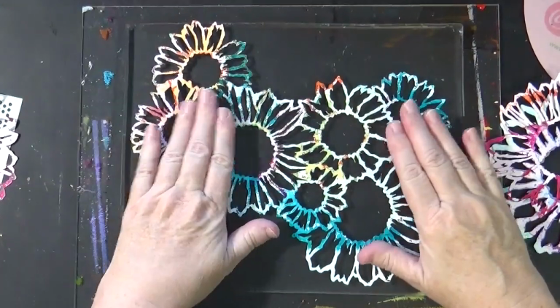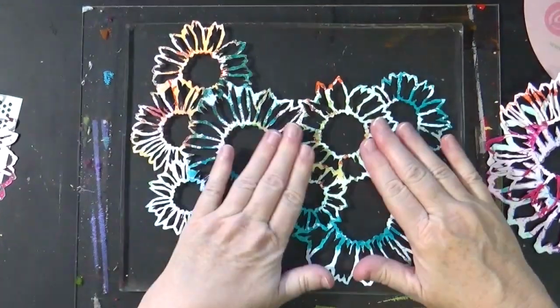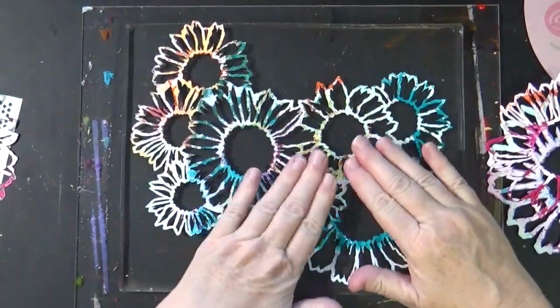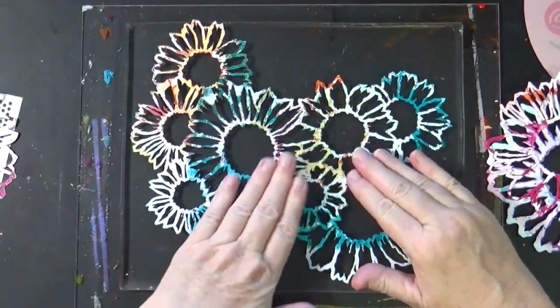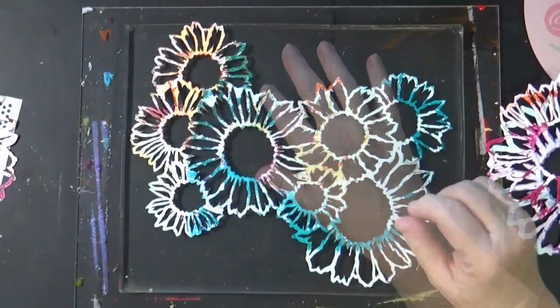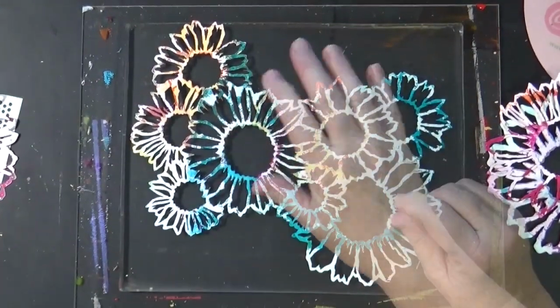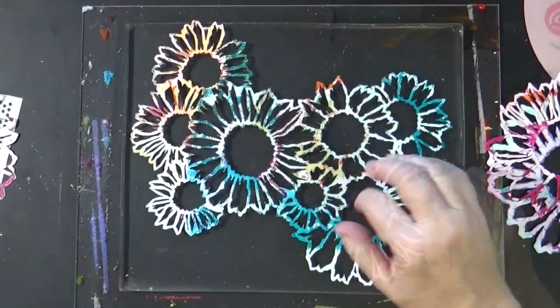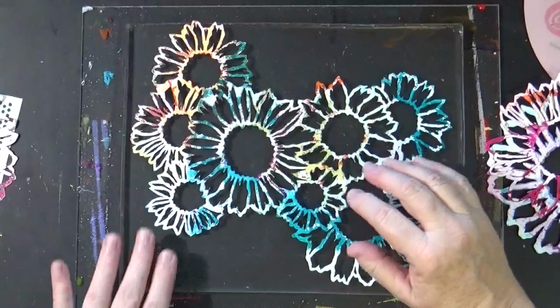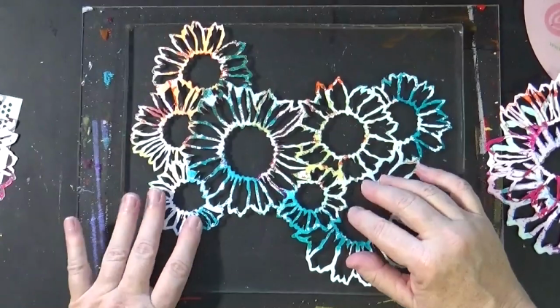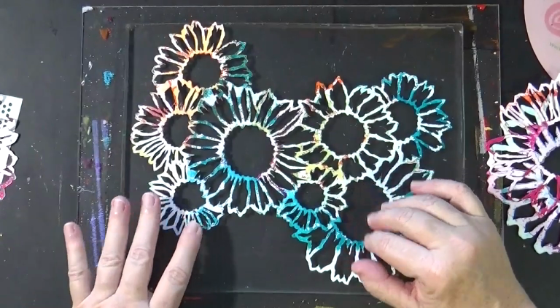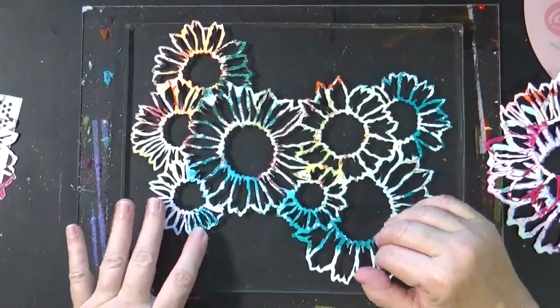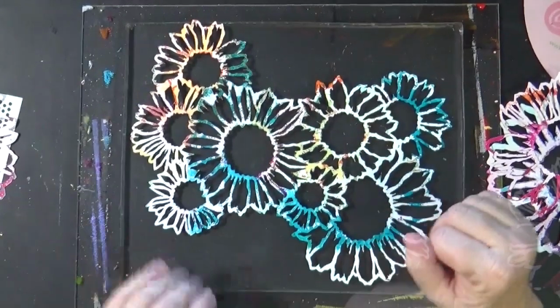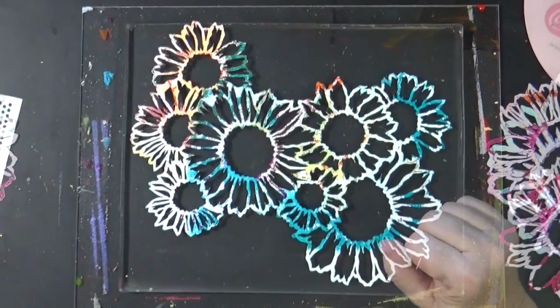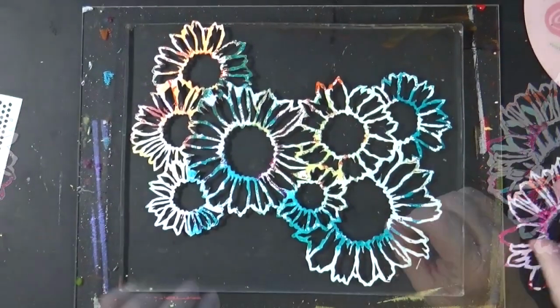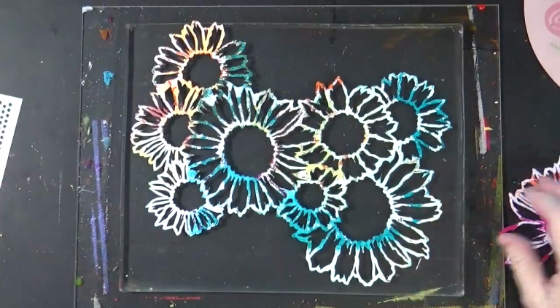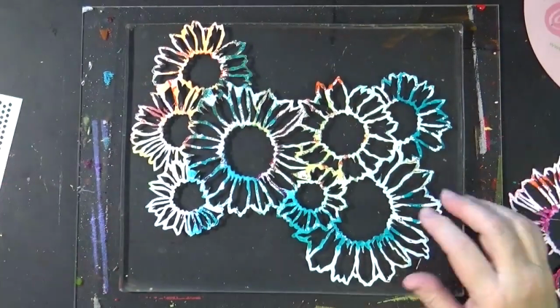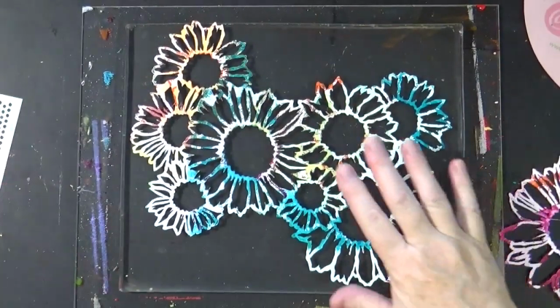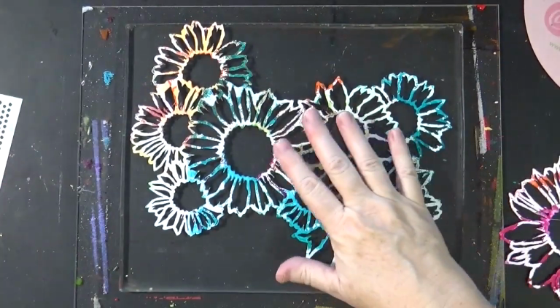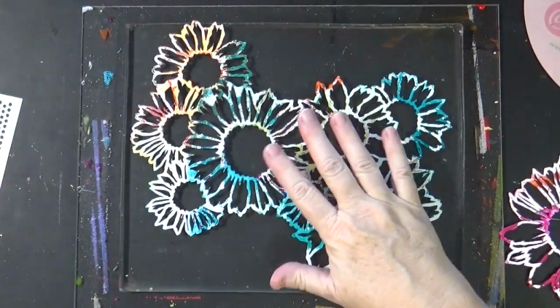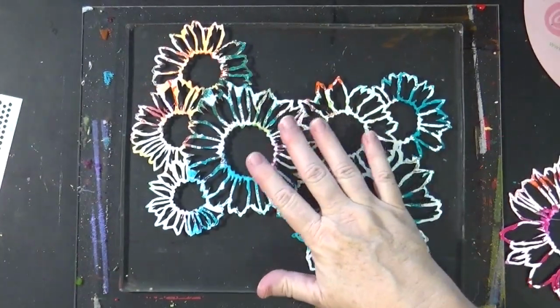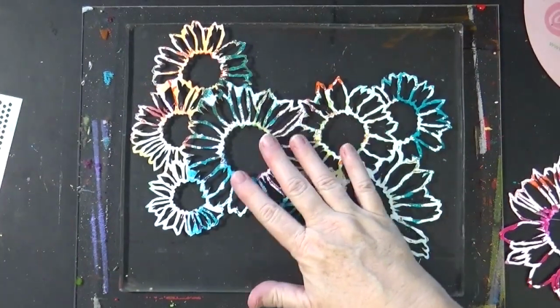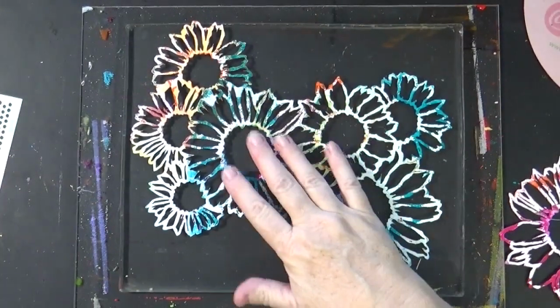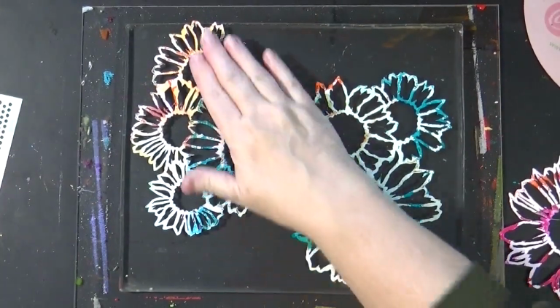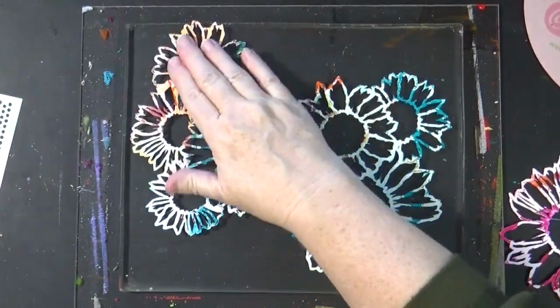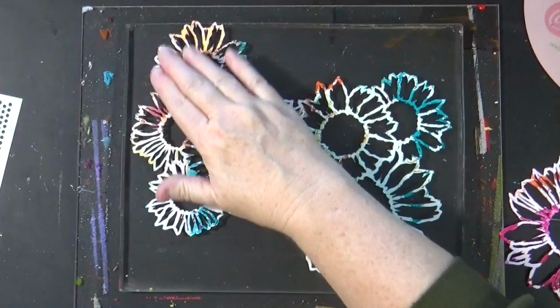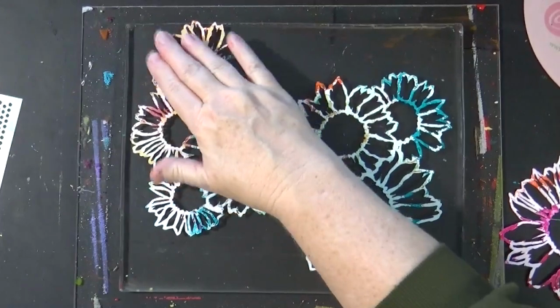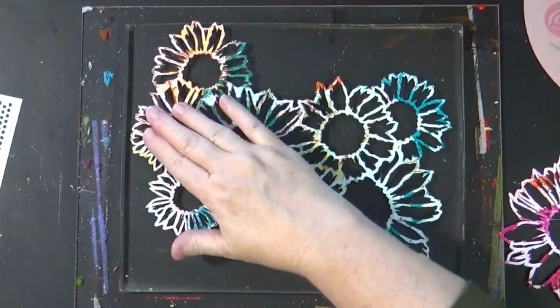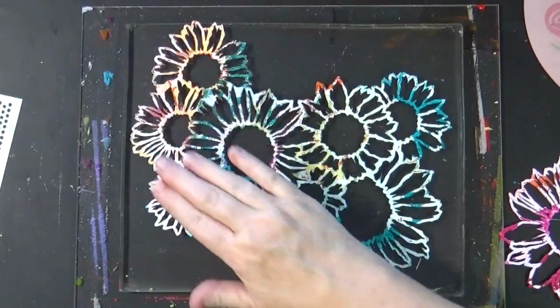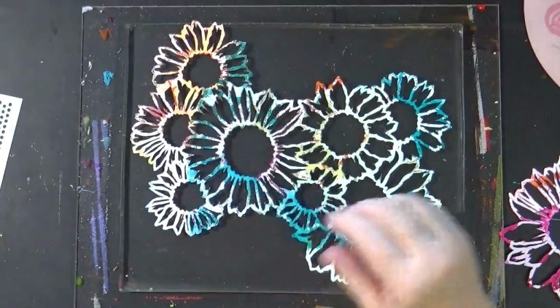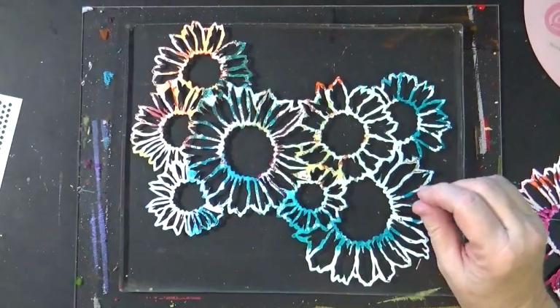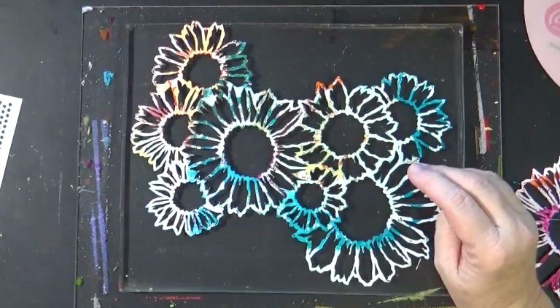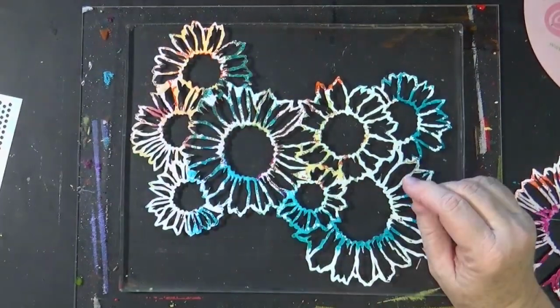We're going to do something similar, but we're going to choose different colors for the background. I'm not going to share with you the whole long haul again because I'm going to use the same exact colors that I used before.